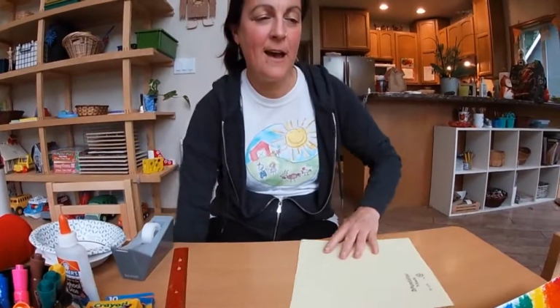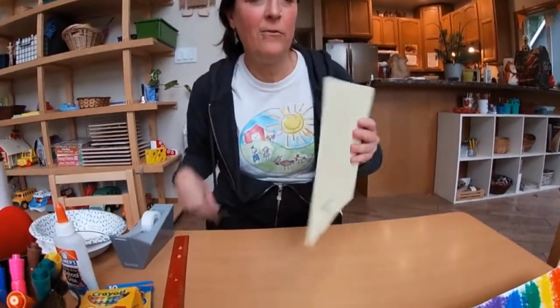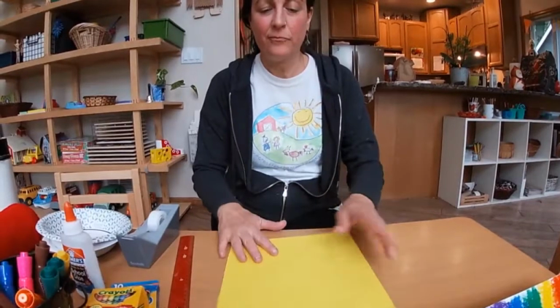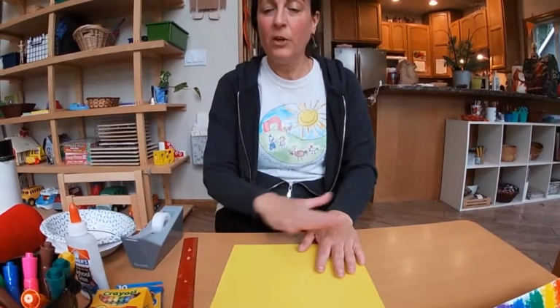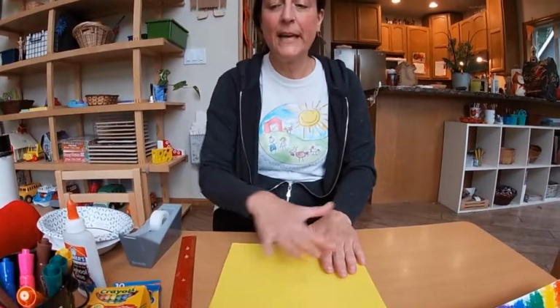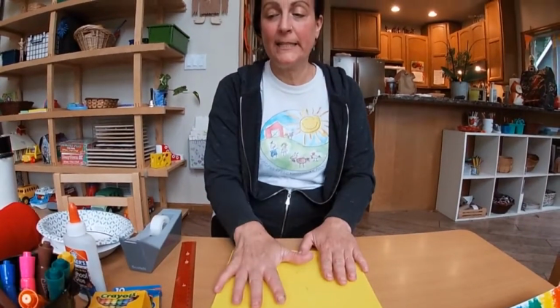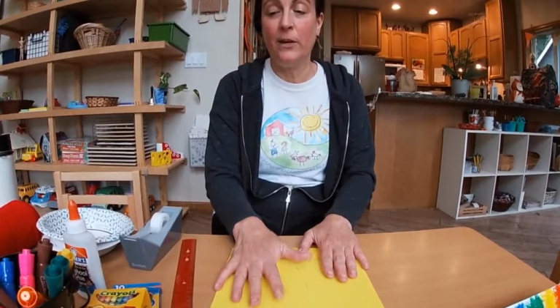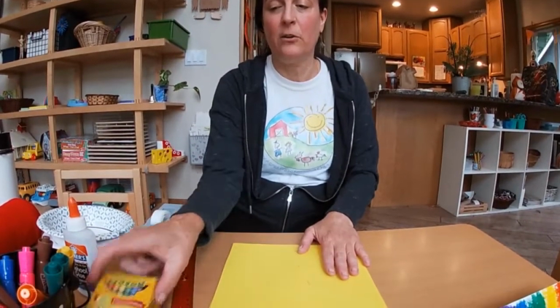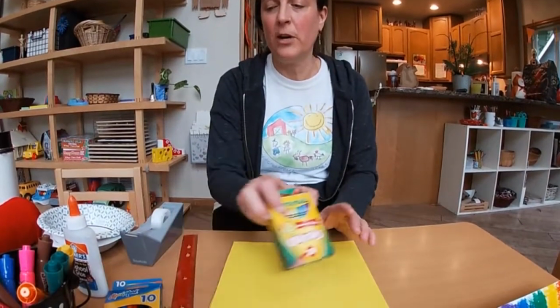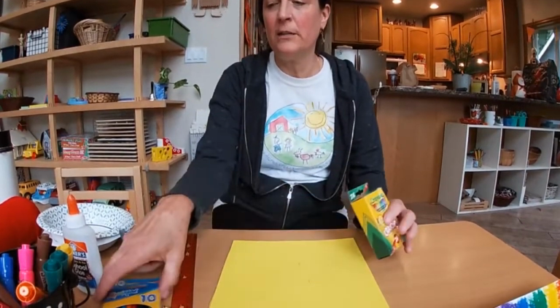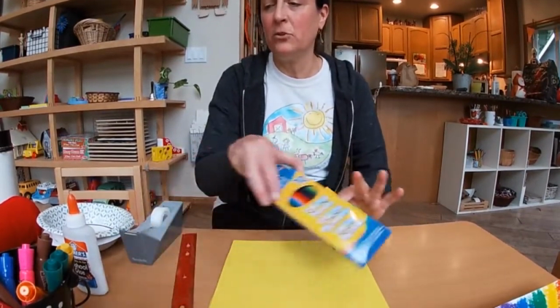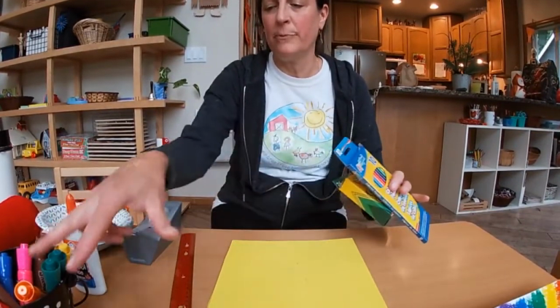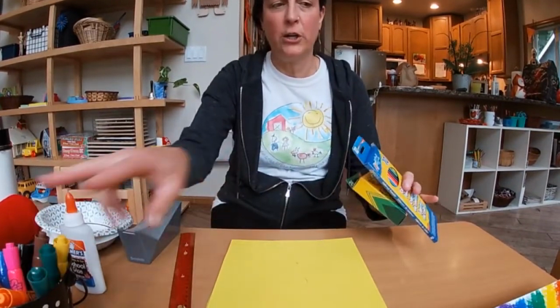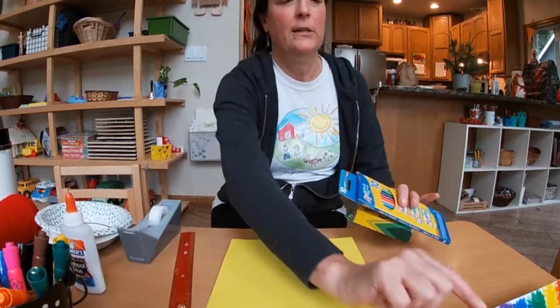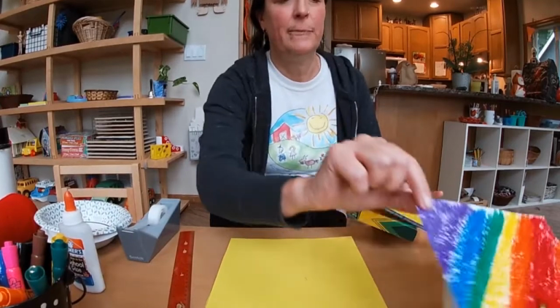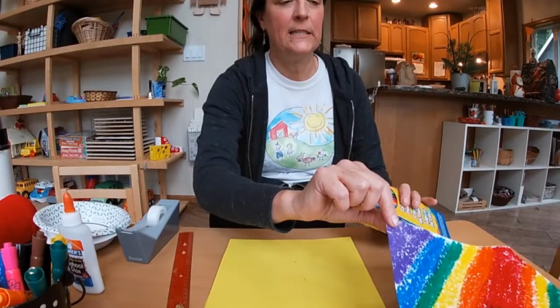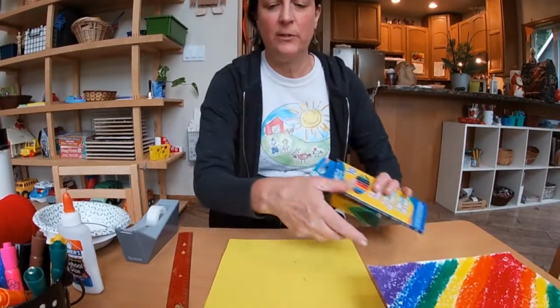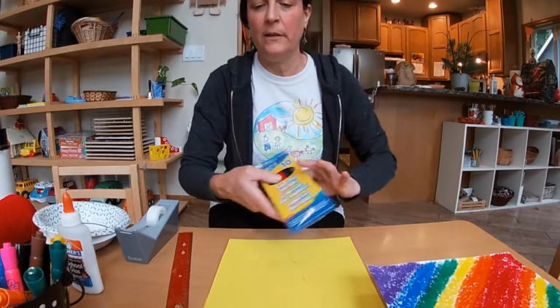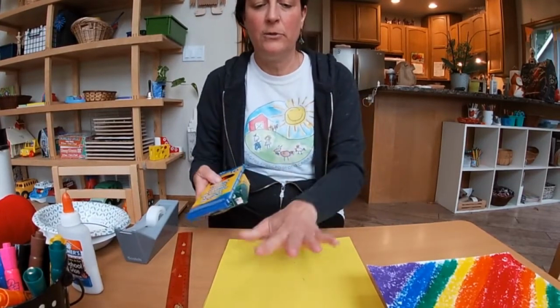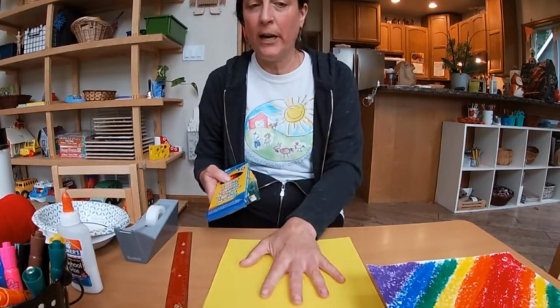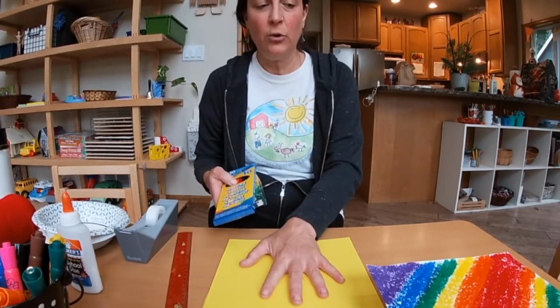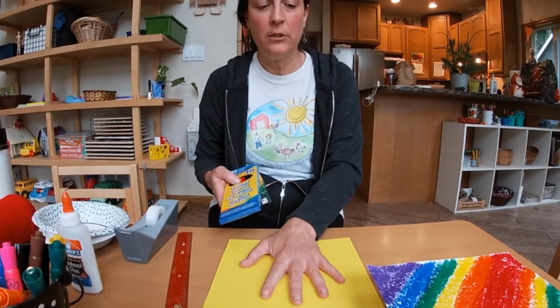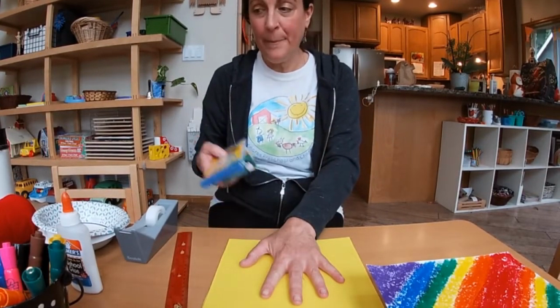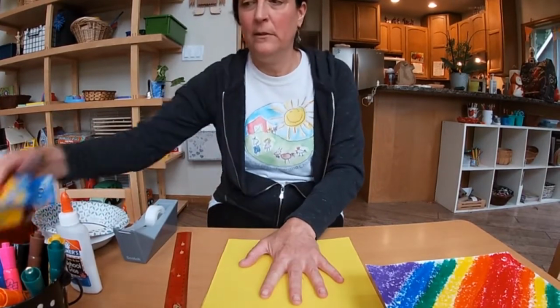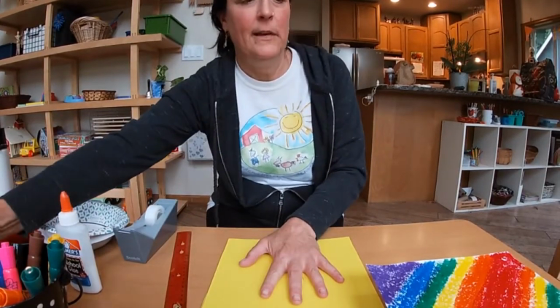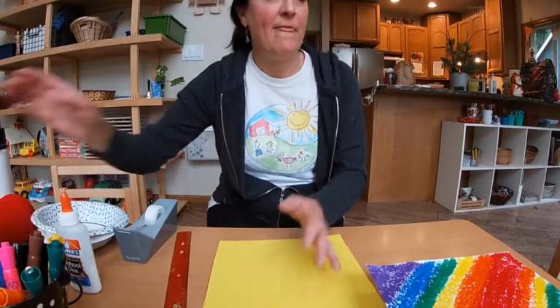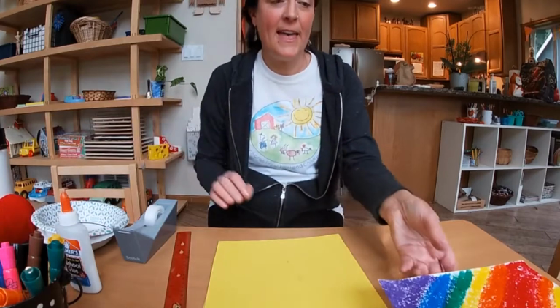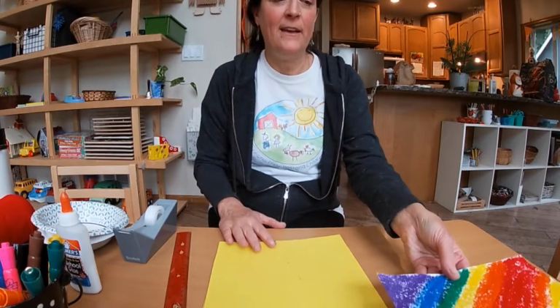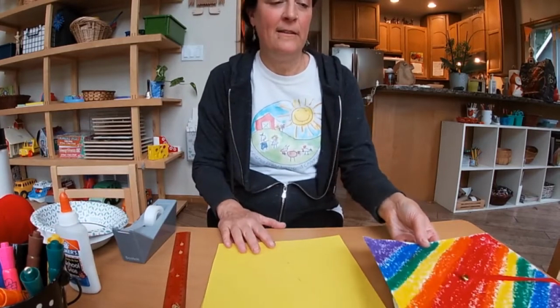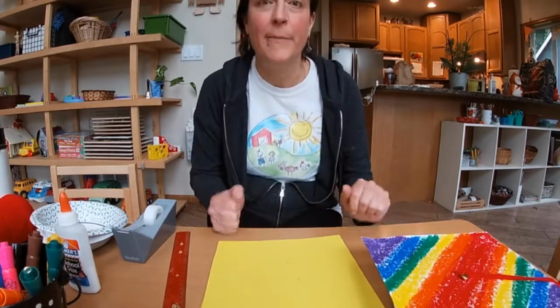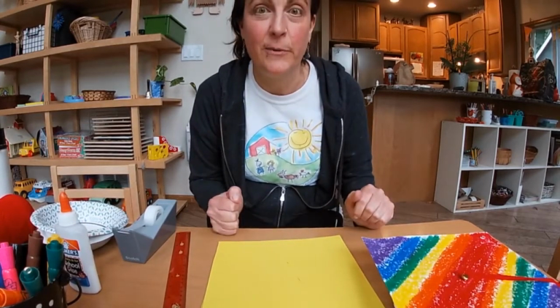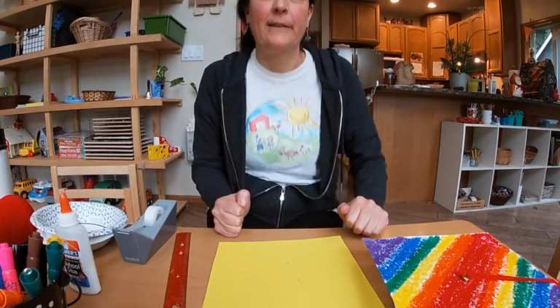Now you can decorate this any way you'd like — you could use crayons, pencils, or markers. I used paint sticks for this one. So decorate your top and then come back and I'll show you what to do next.